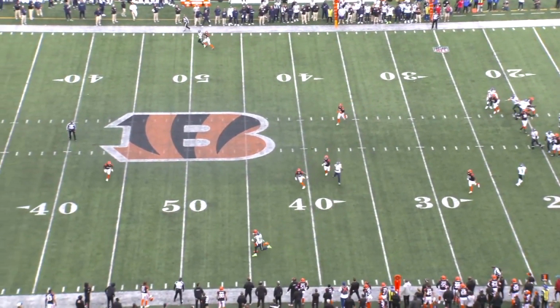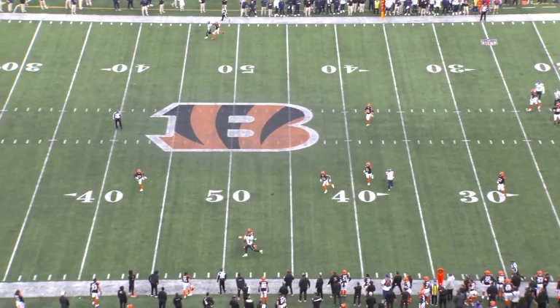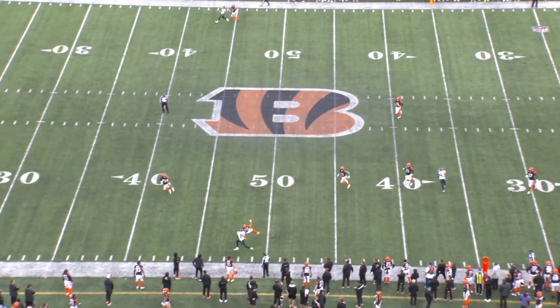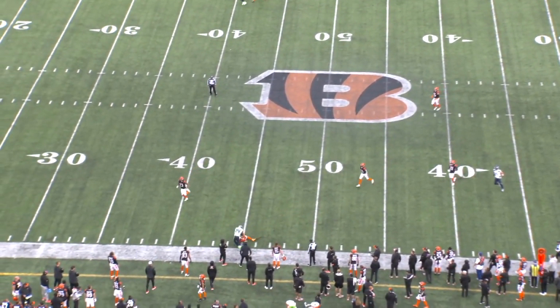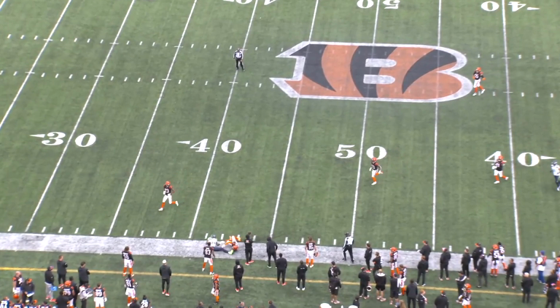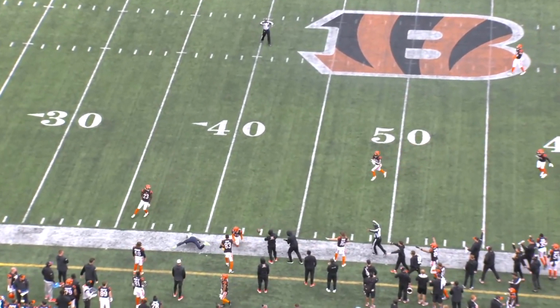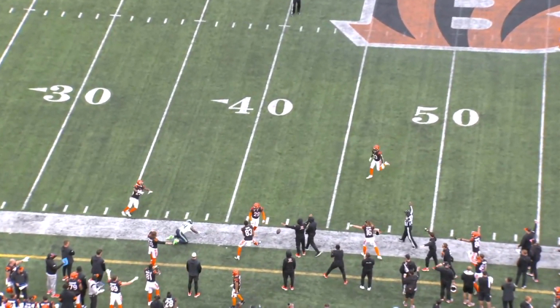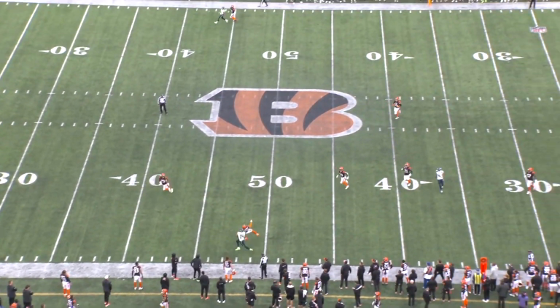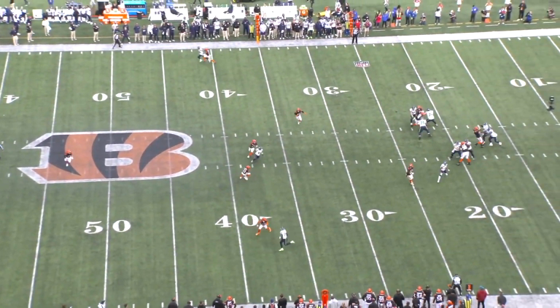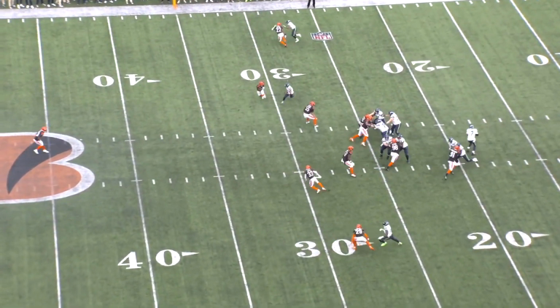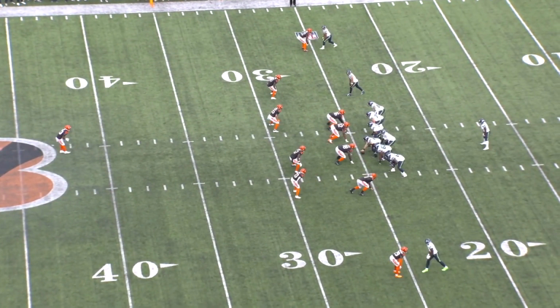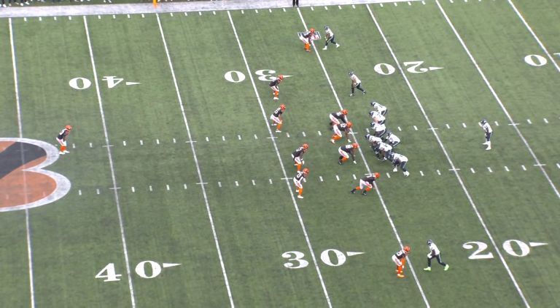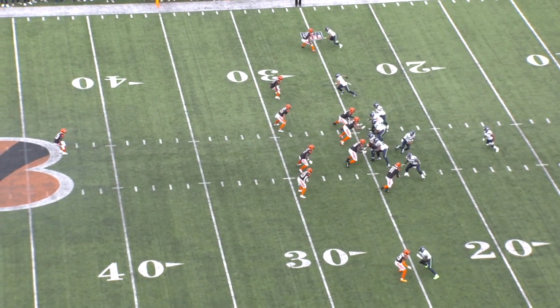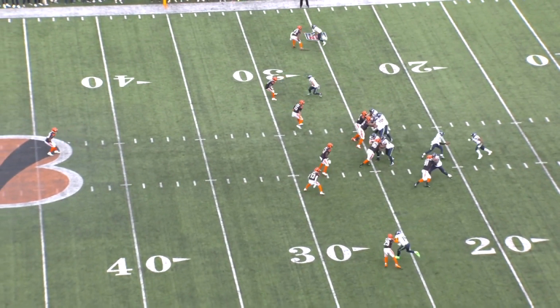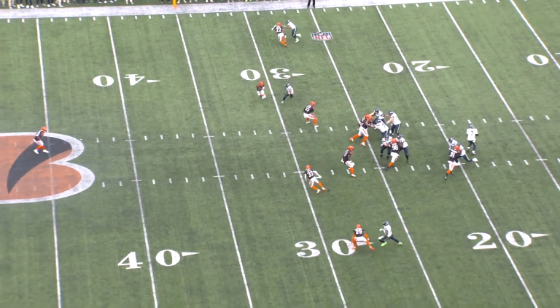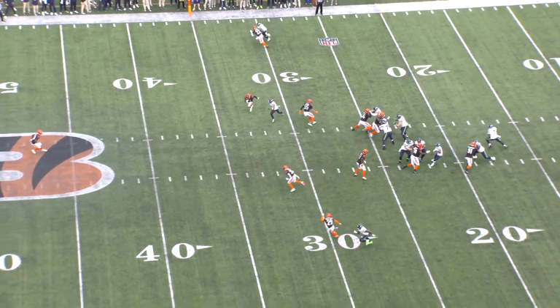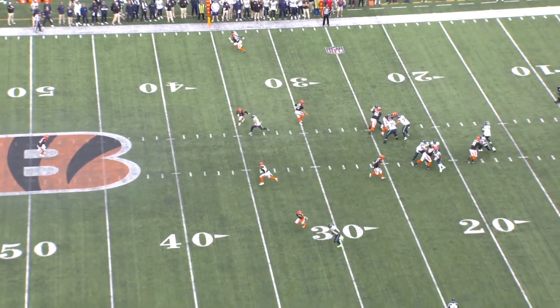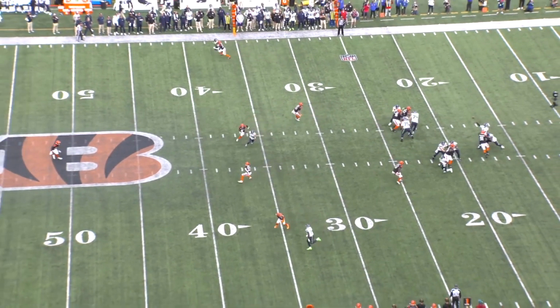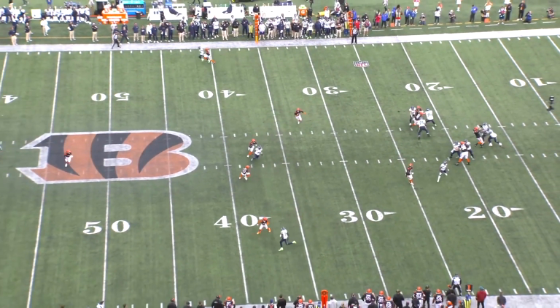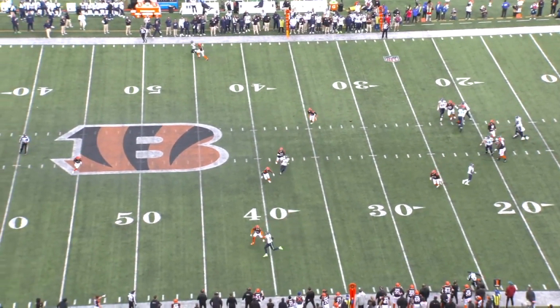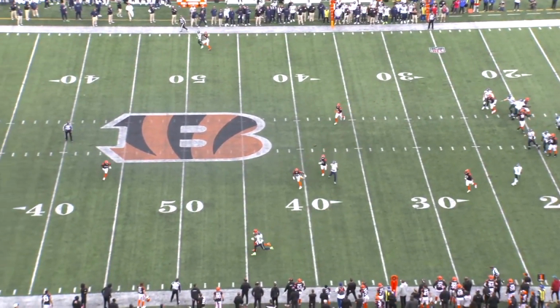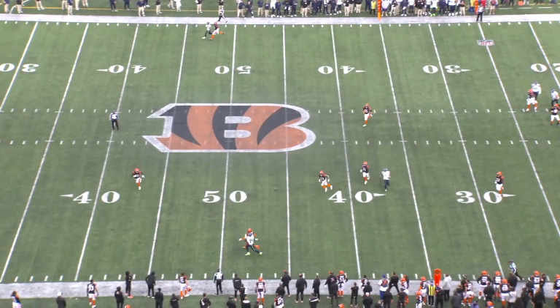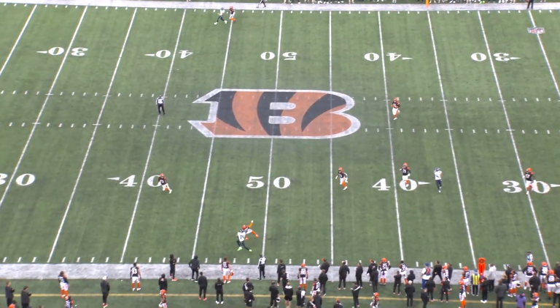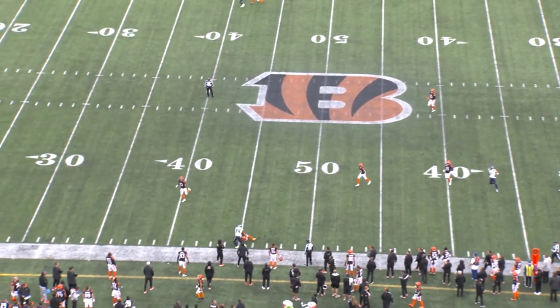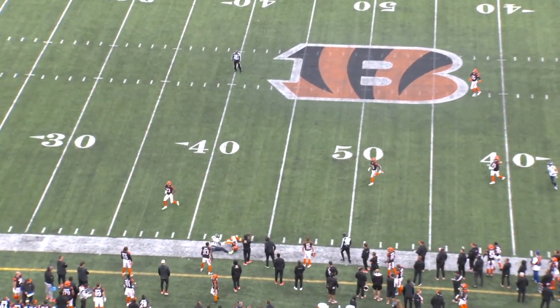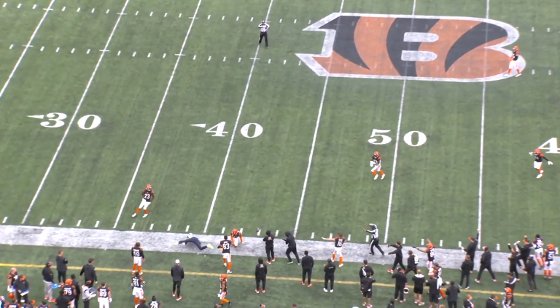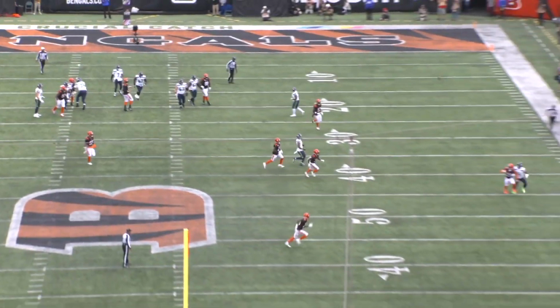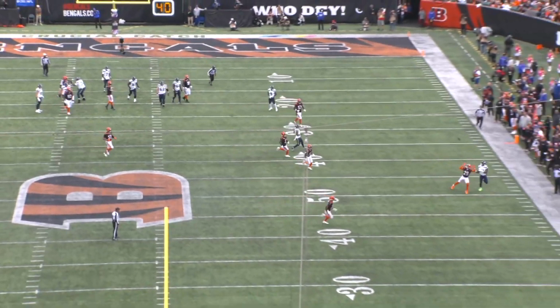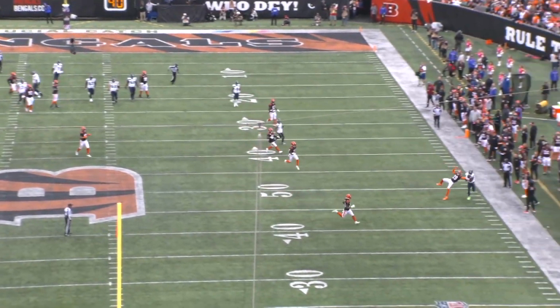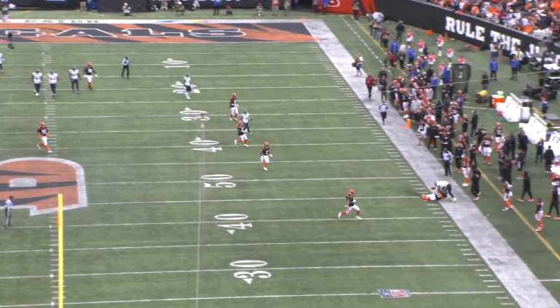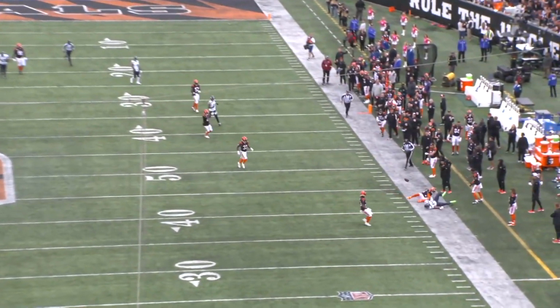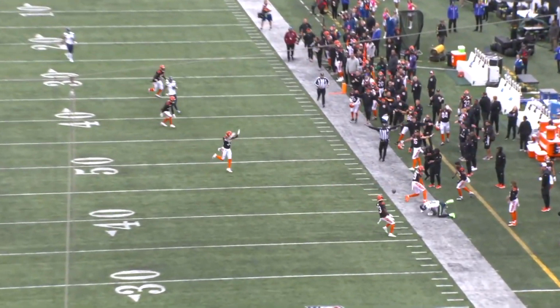Right here, he's covering DK Metcalf on a go route. Metcalf fakes the inside release and pushes off at the line of scrimmage. Good job by Cam Taylor-Britt to recover and work back over the top of this route. He turns around to play the ball, but keeps his left hand attached, rakes through DK Metcalf's hands, and forces the incompletion.